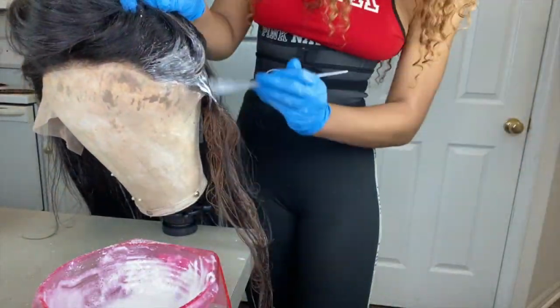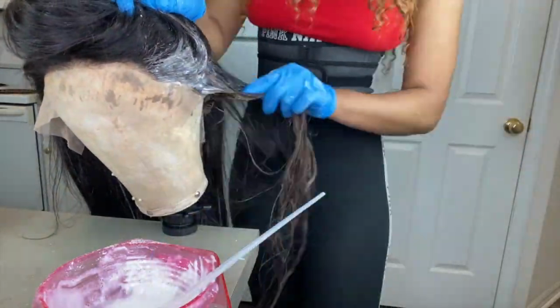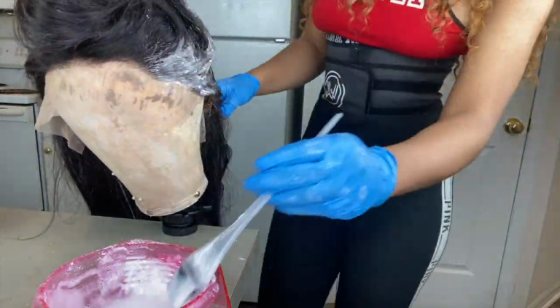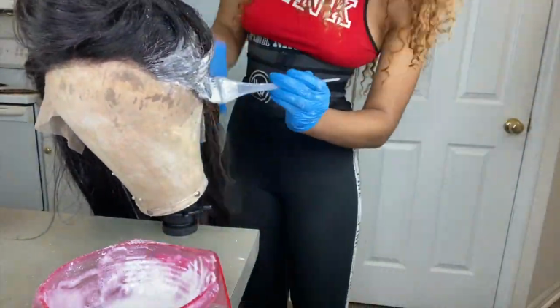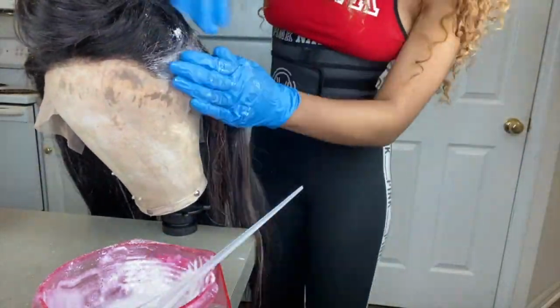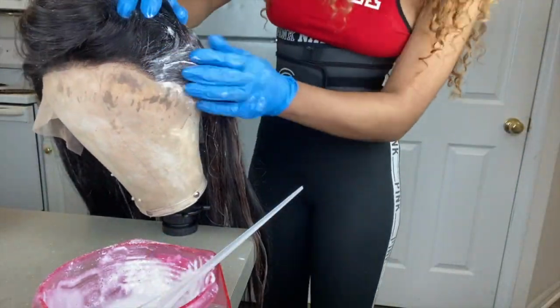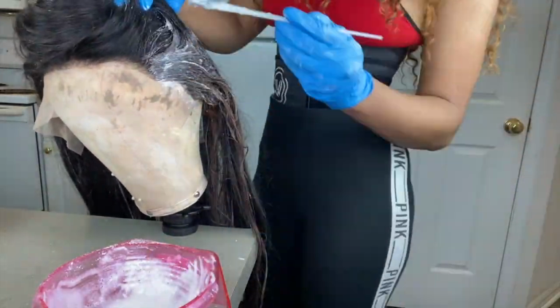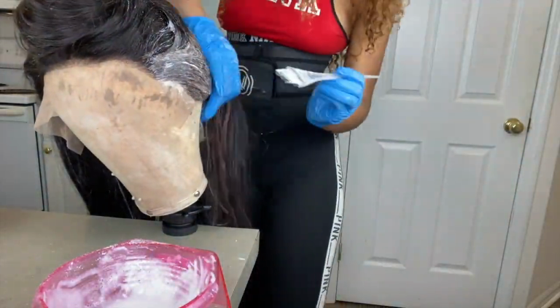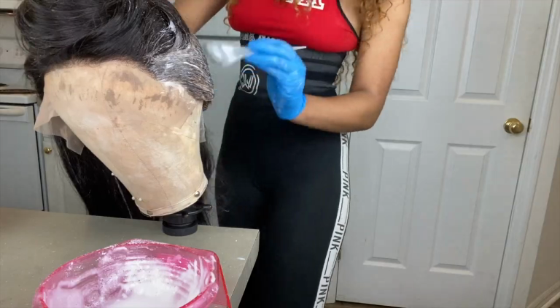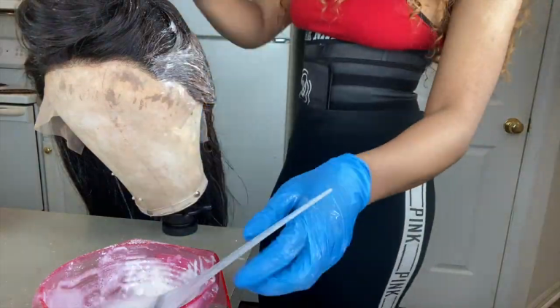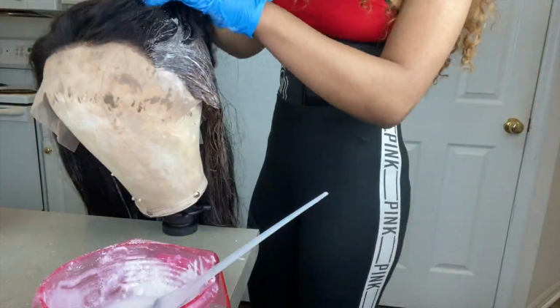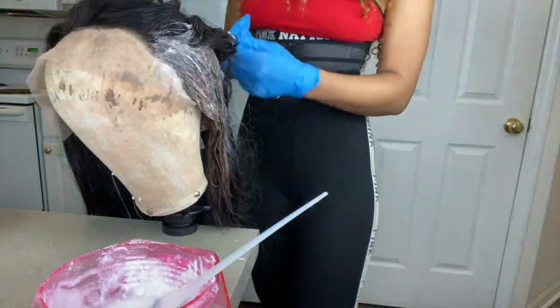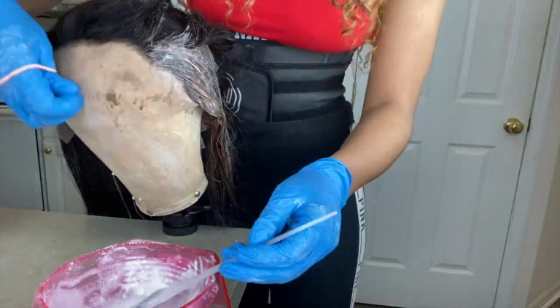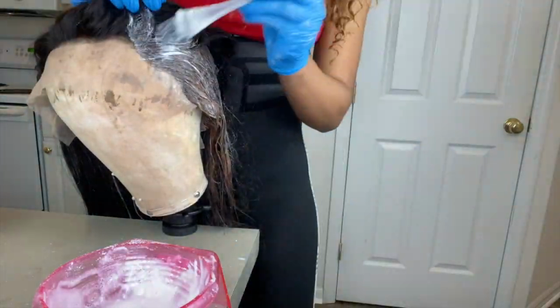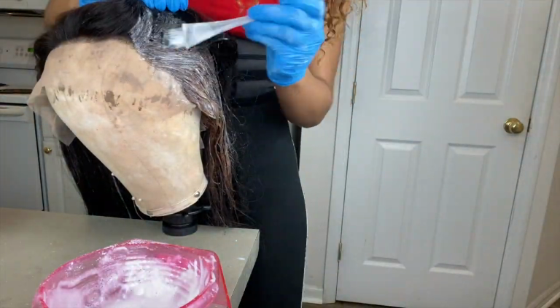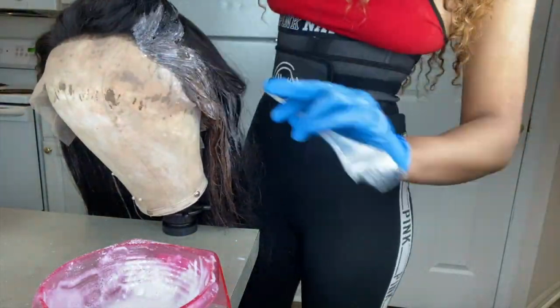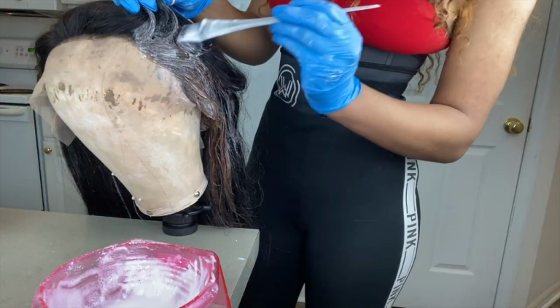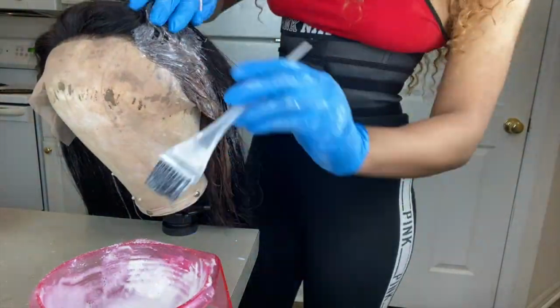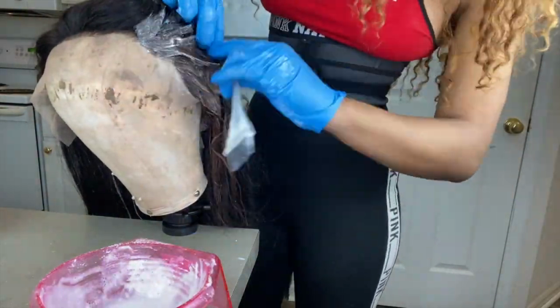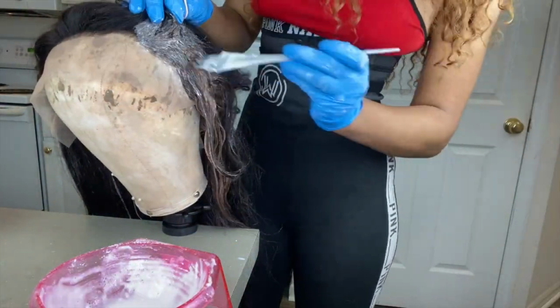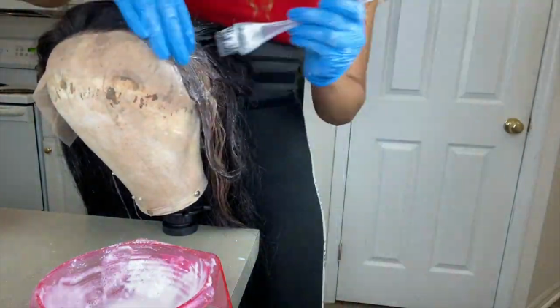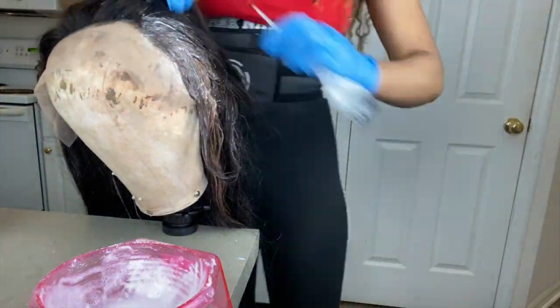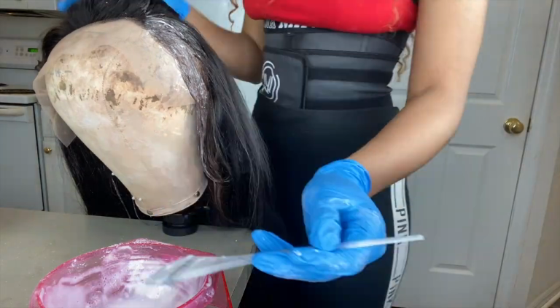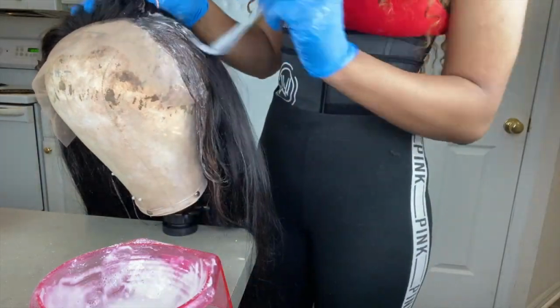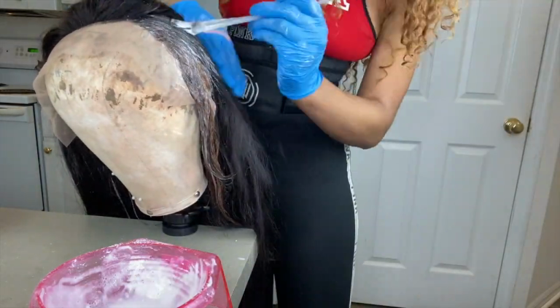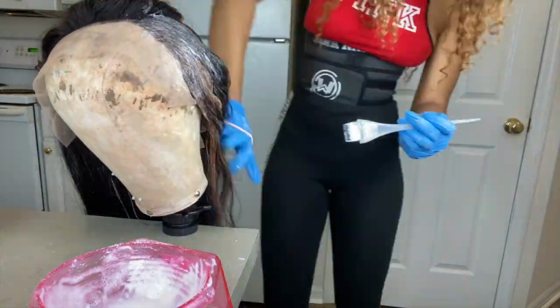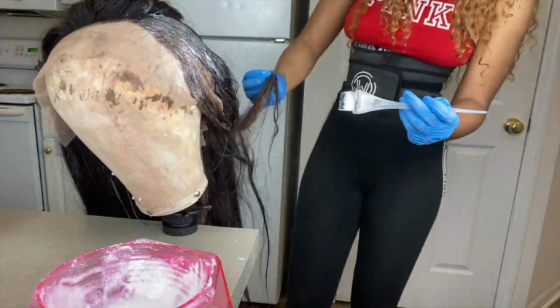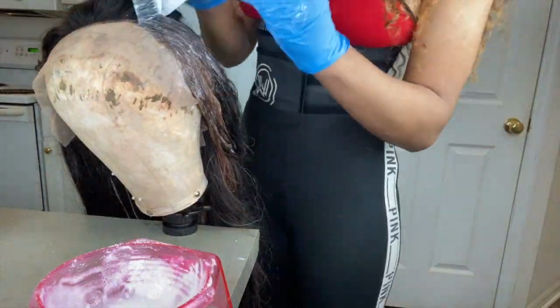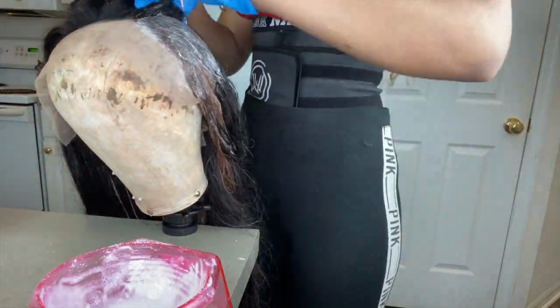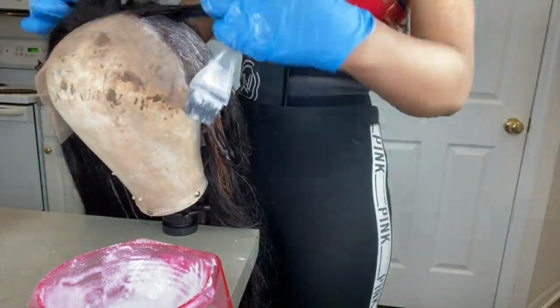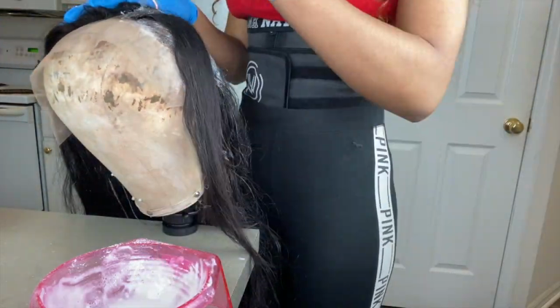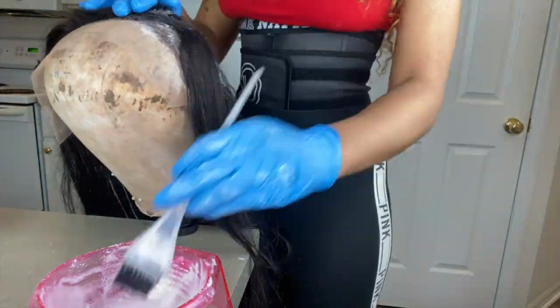Normally I let the hair process for about 45 minutes. I only did about 40 minutes on this hair because I was so nervous looking at it — I just couldn't let it stay on there any longer.